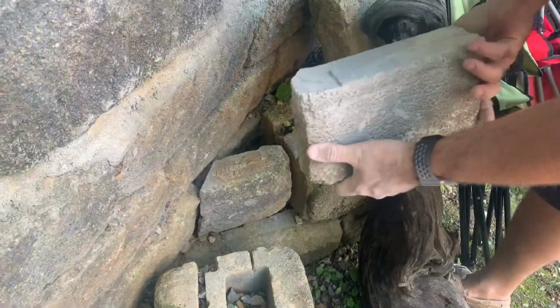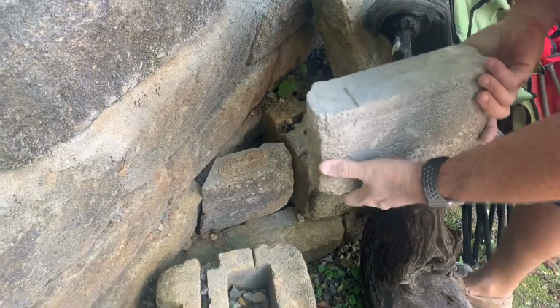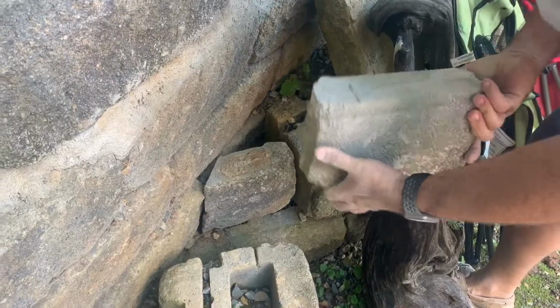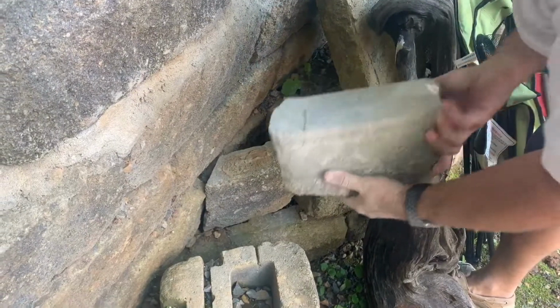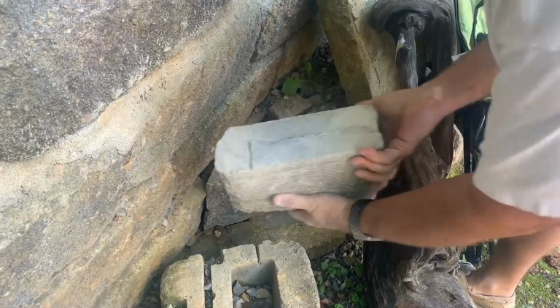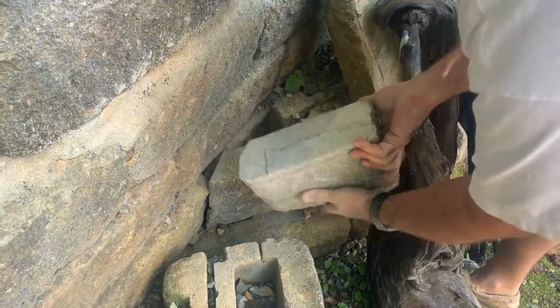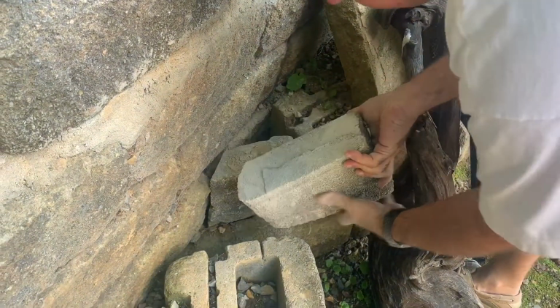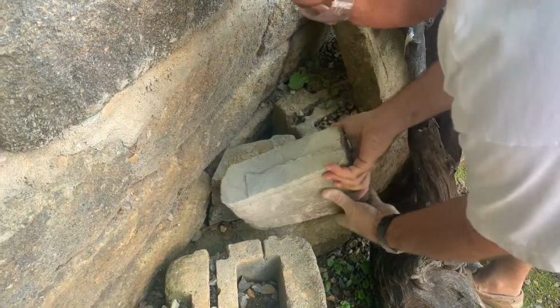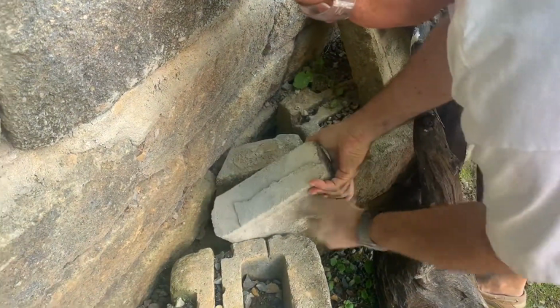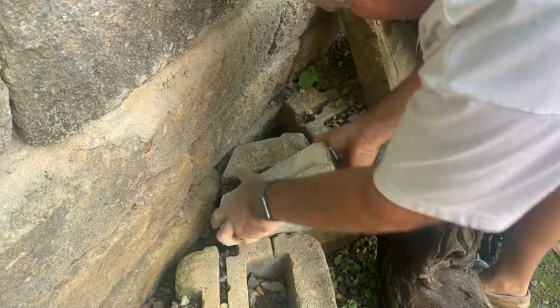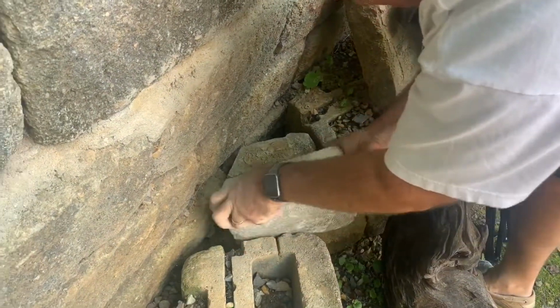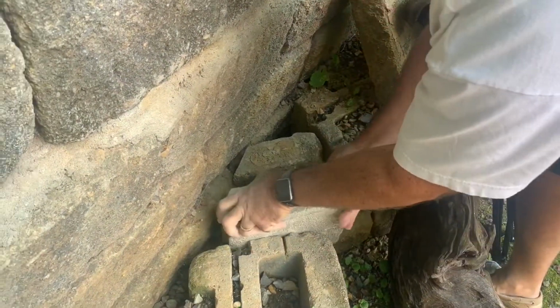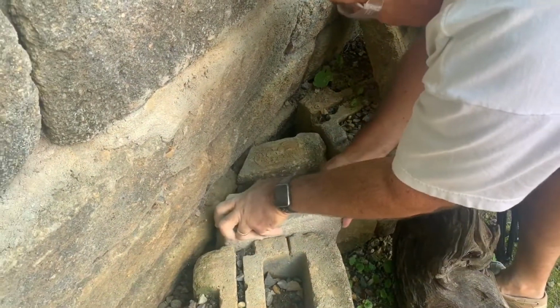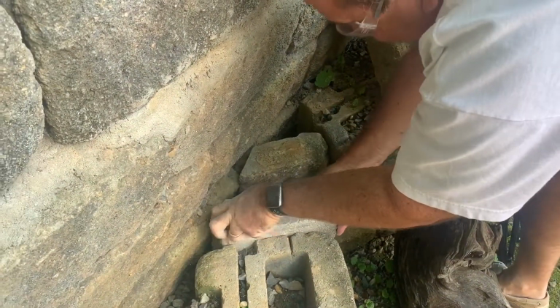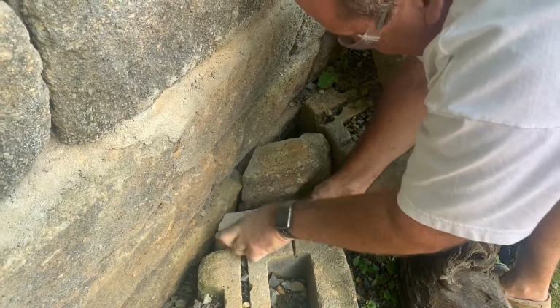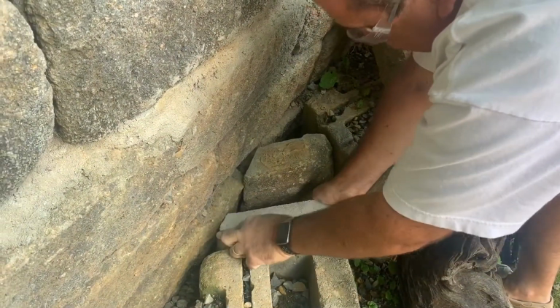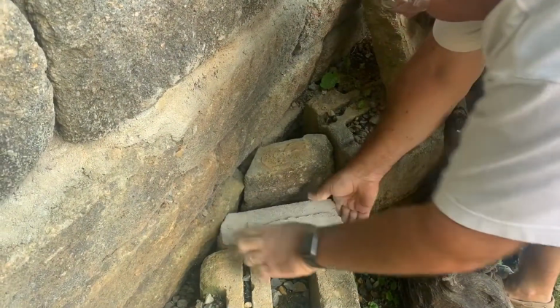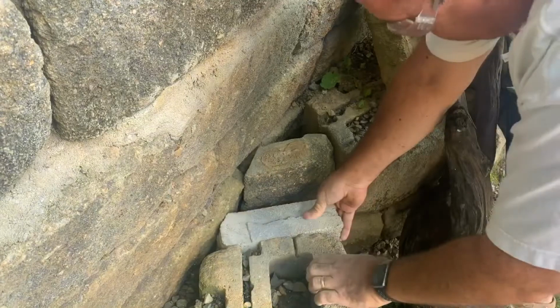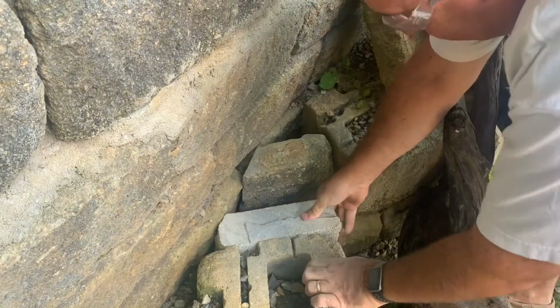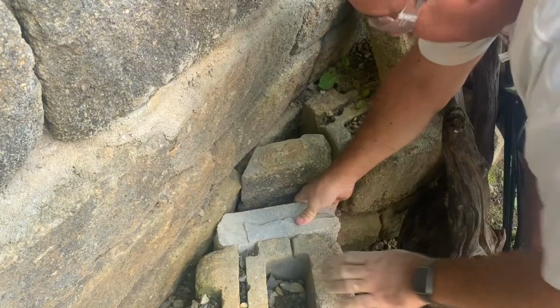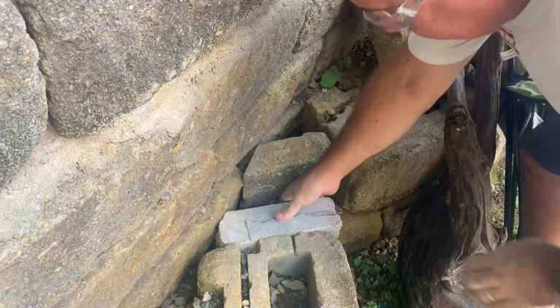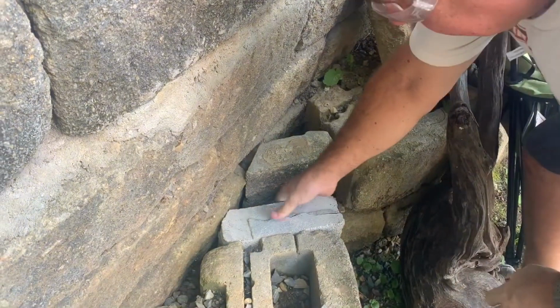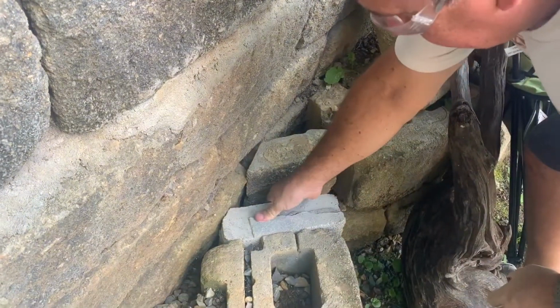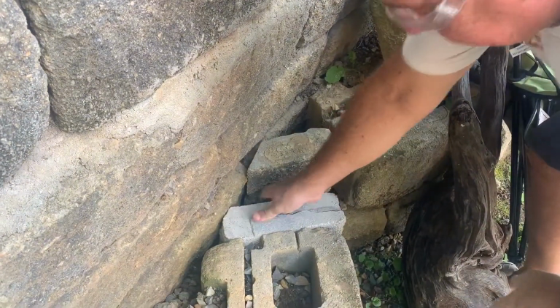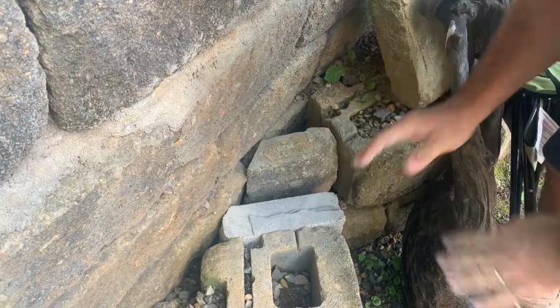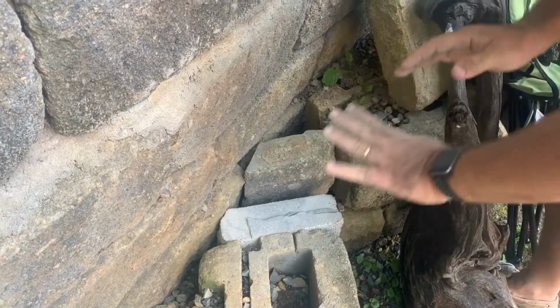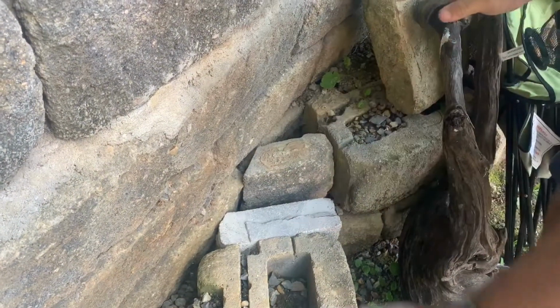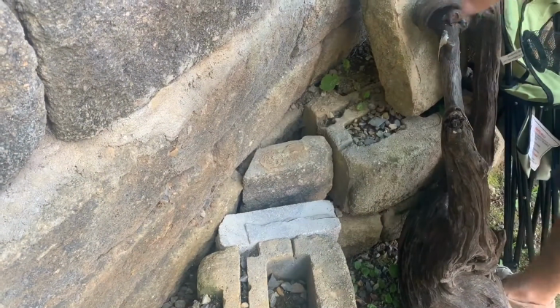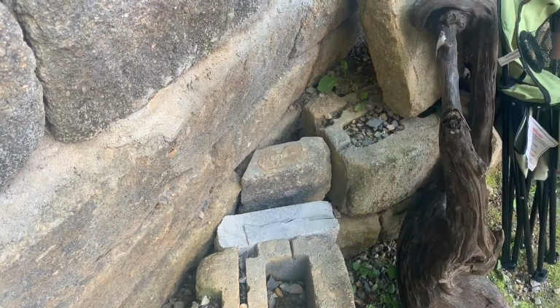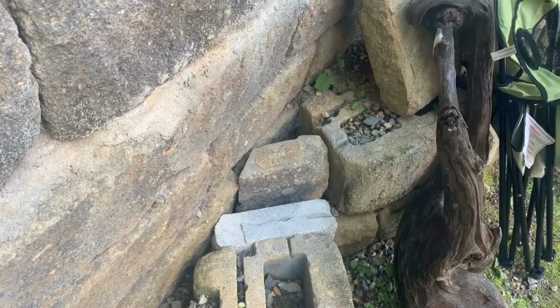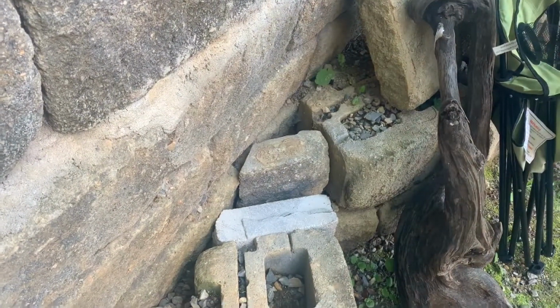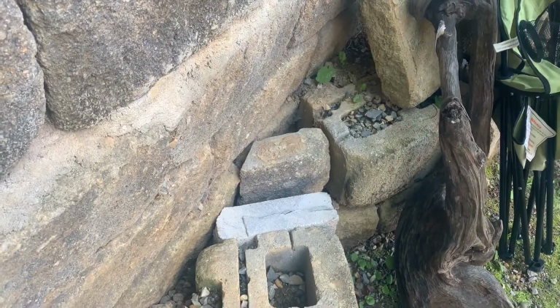So this should finish our seat that we've been working on here. Right there — yep. And then we're going to cover the whole top with a rock face.